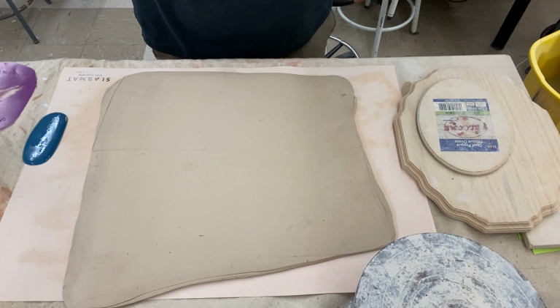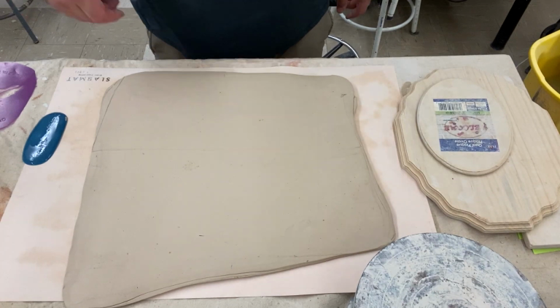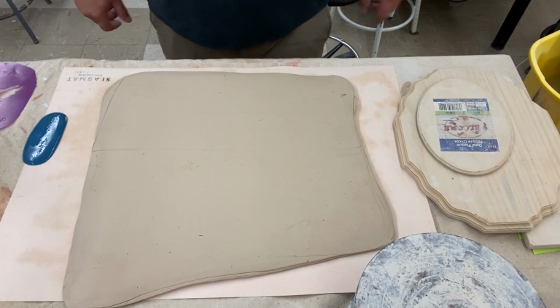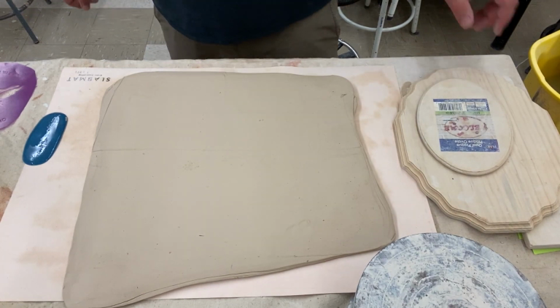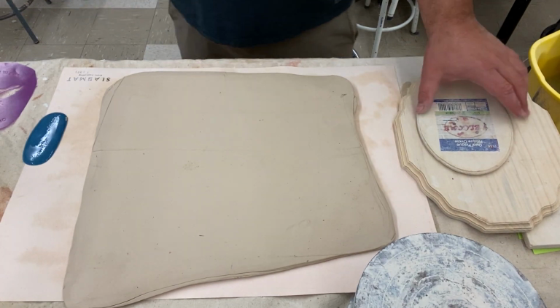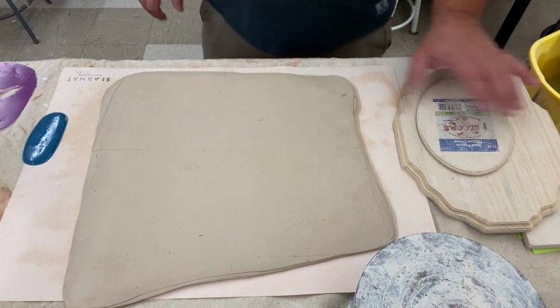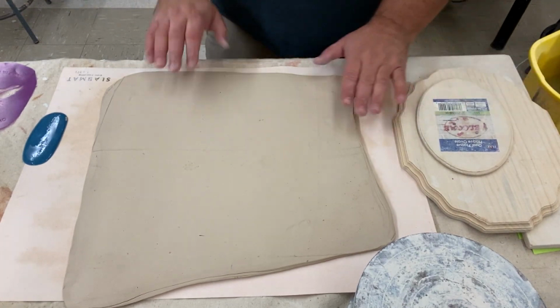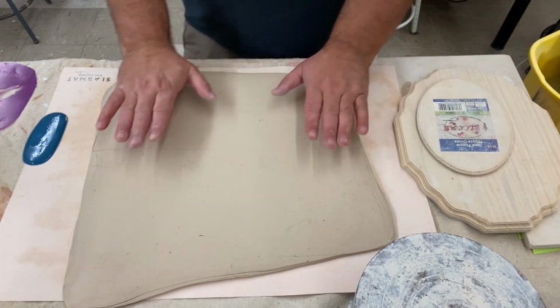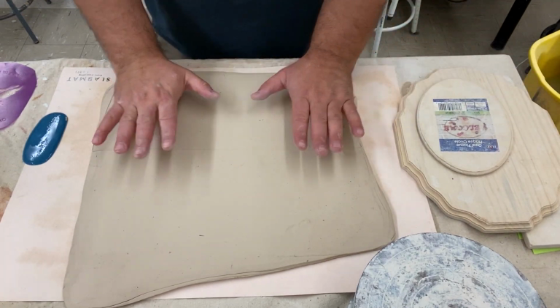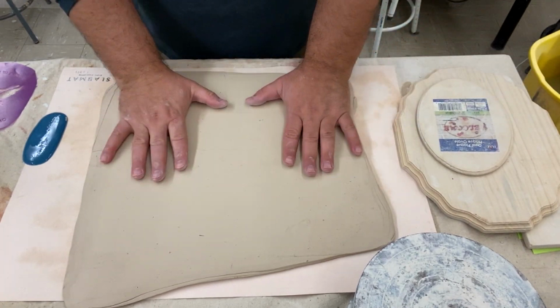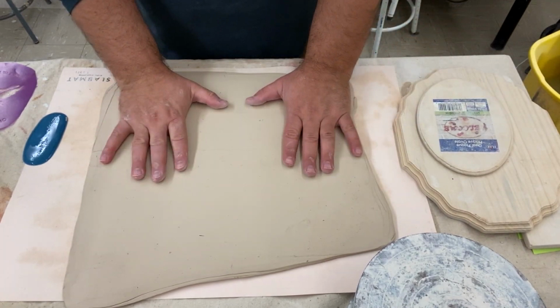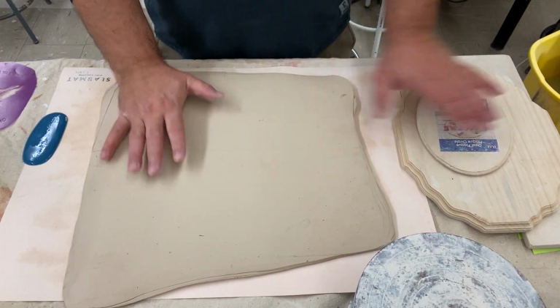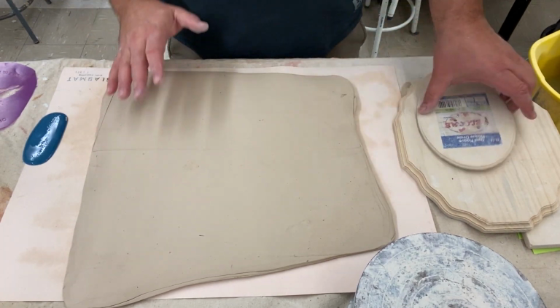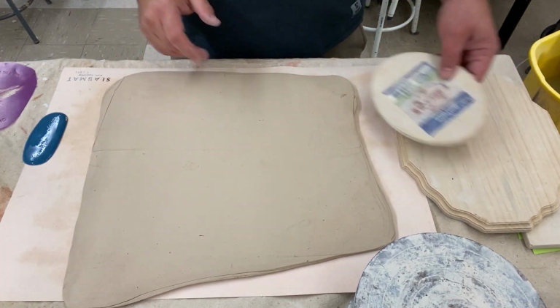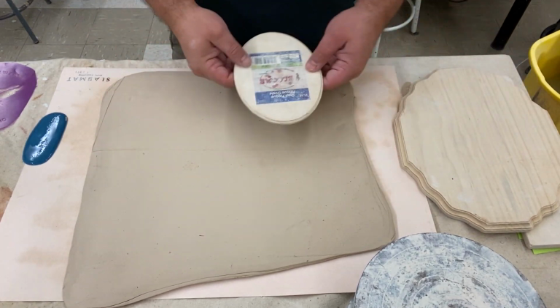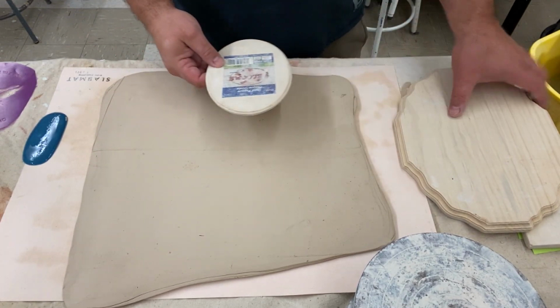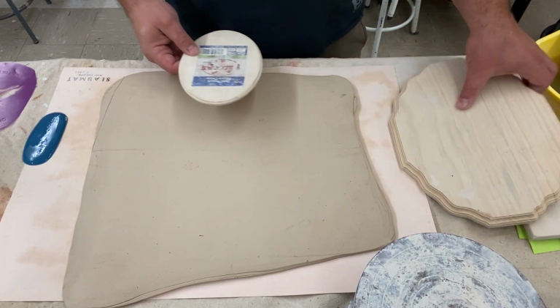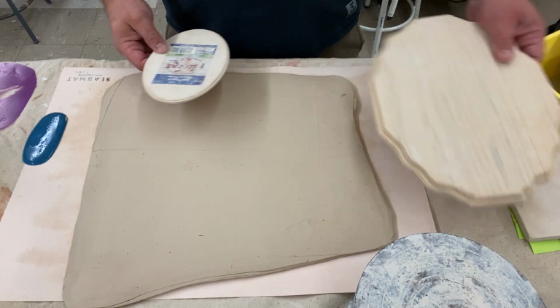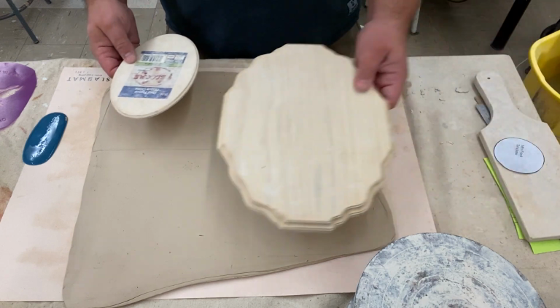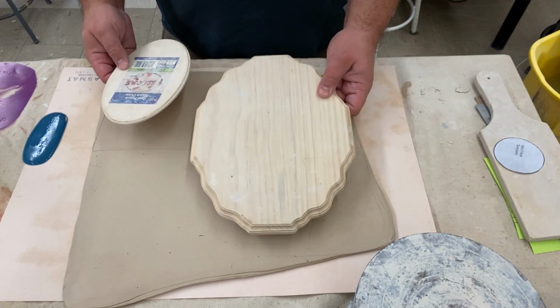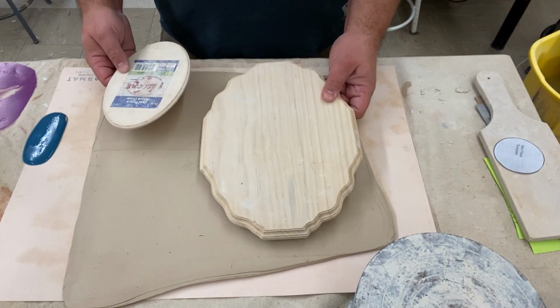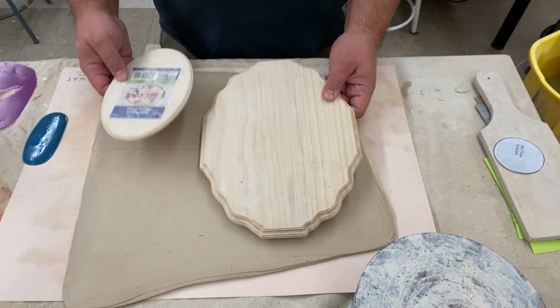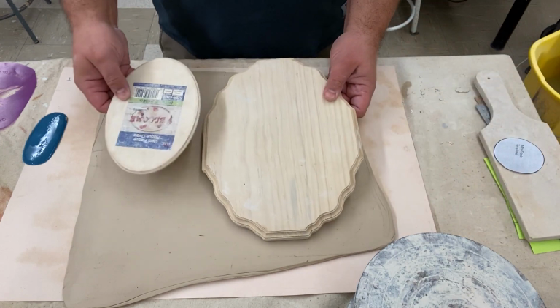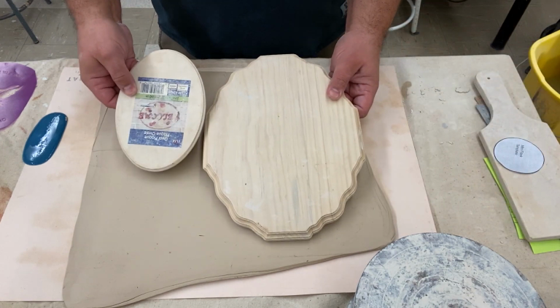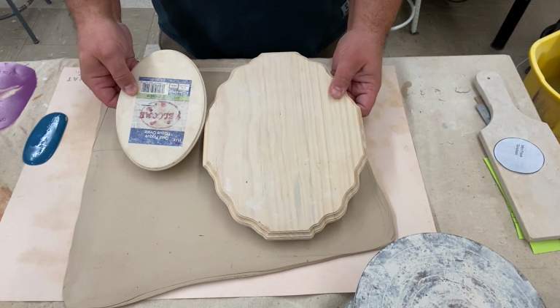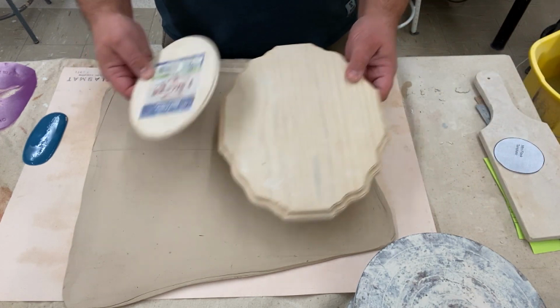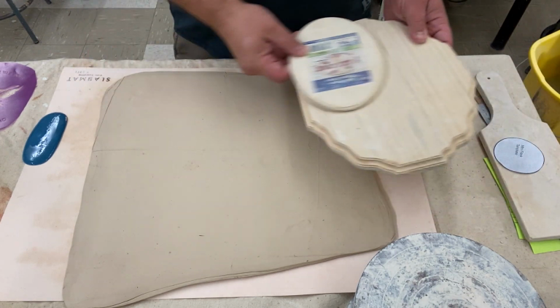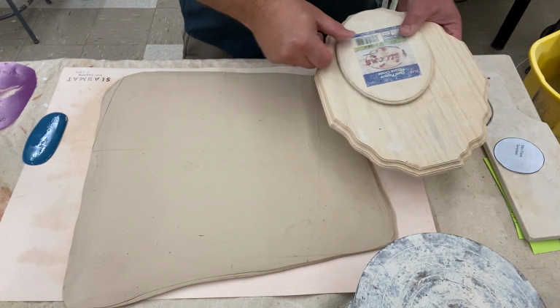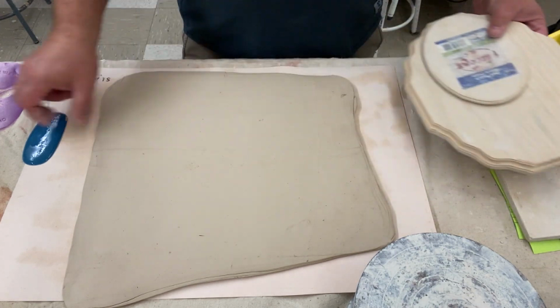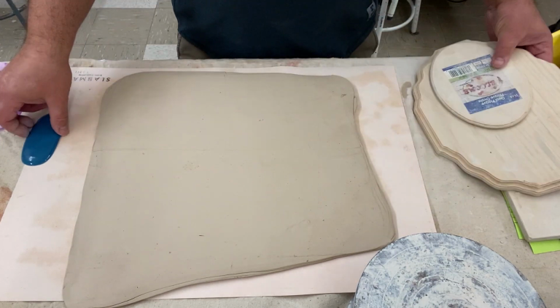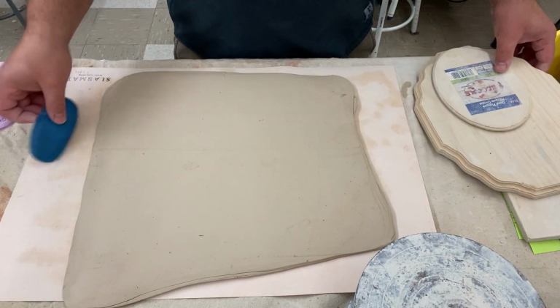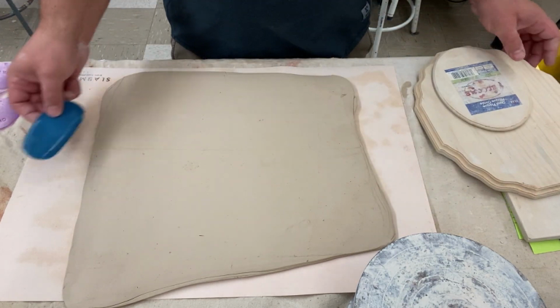Today we're going to be making a spooky plate for Halloween. I've got my slab, my templates — one for the outside and one for the inside — a rib, and my texture rollers.